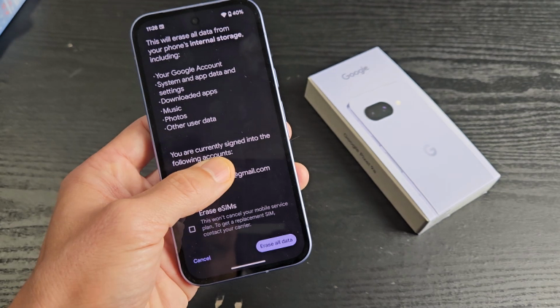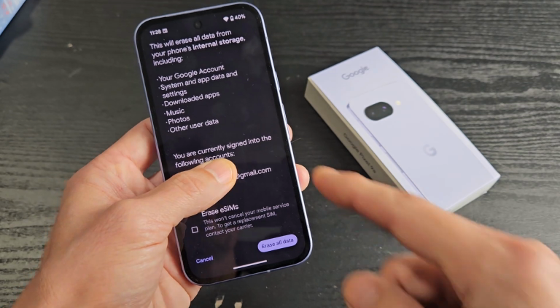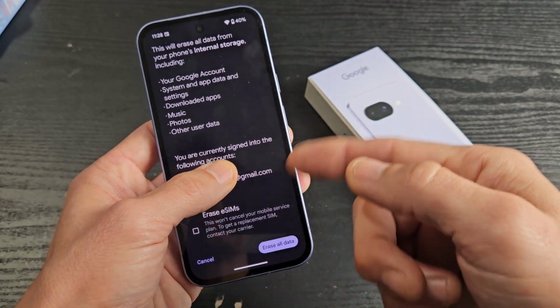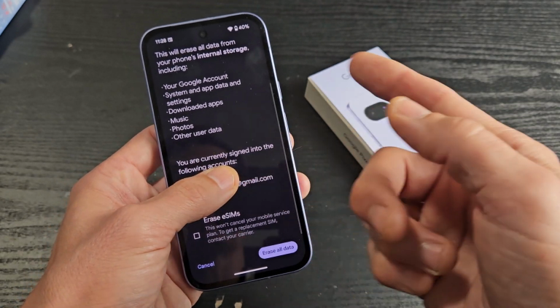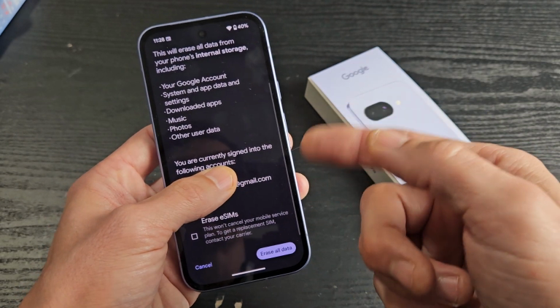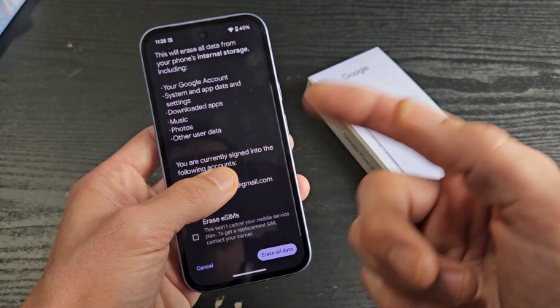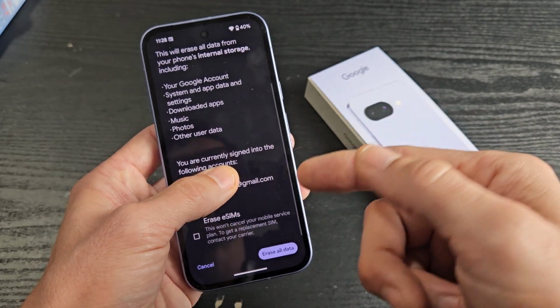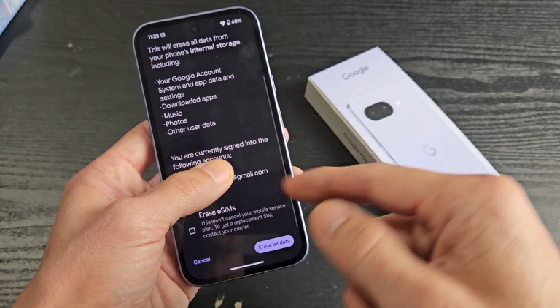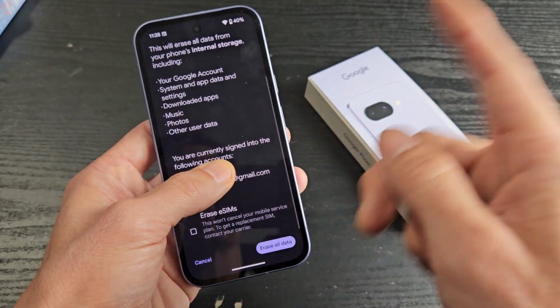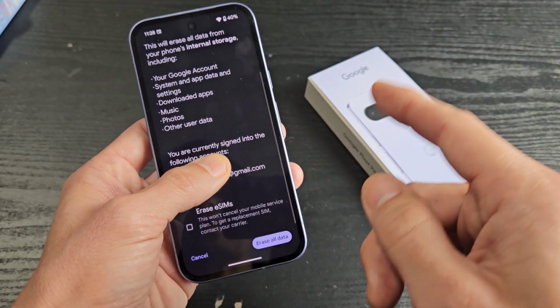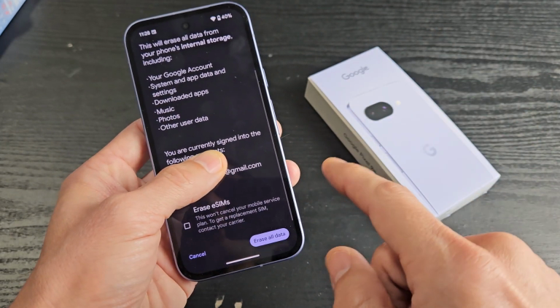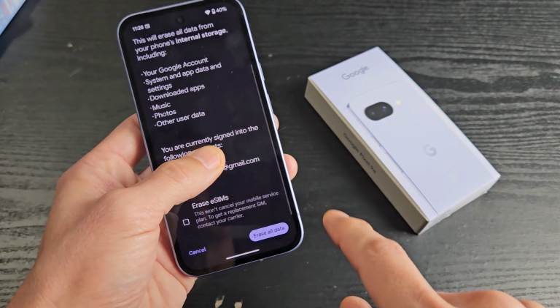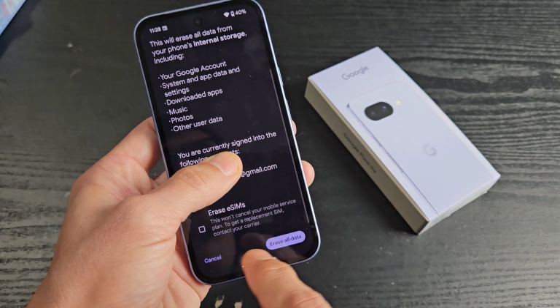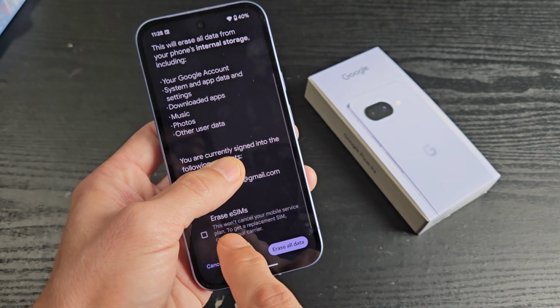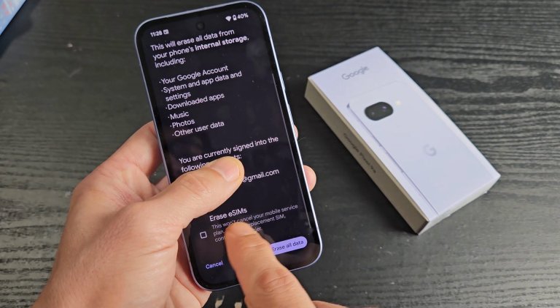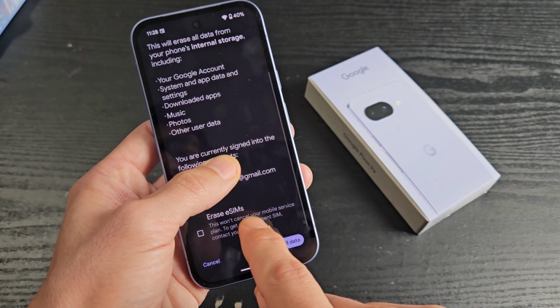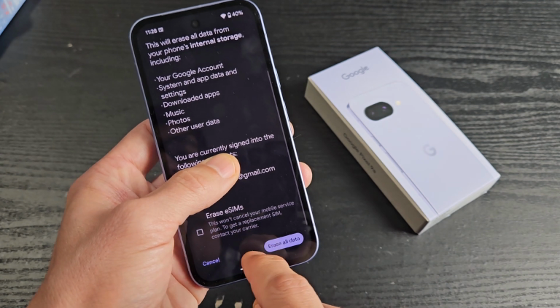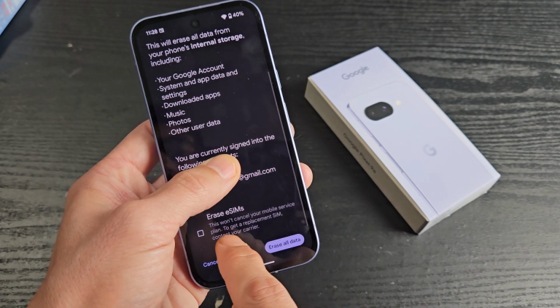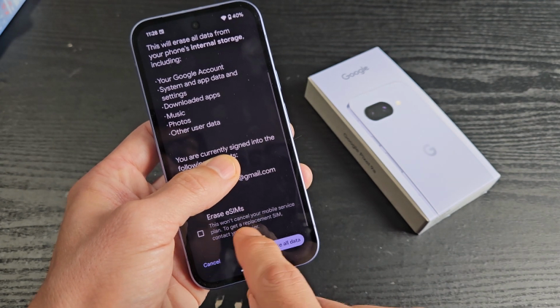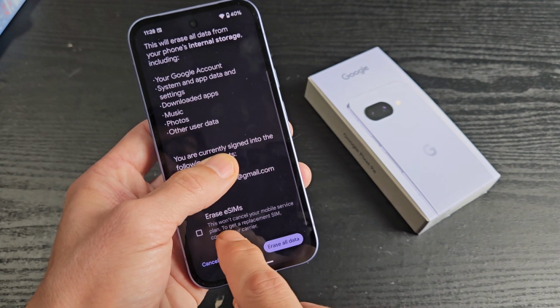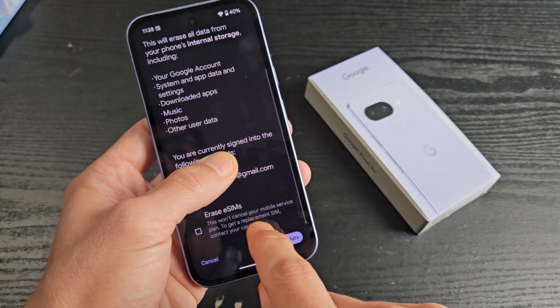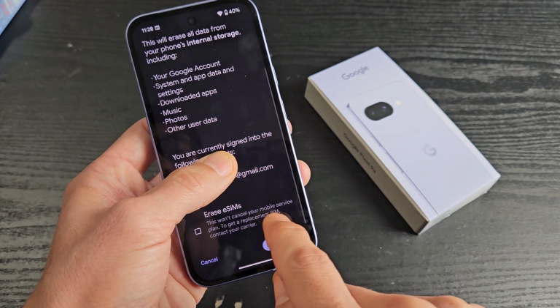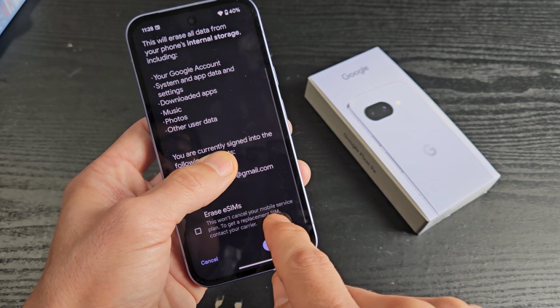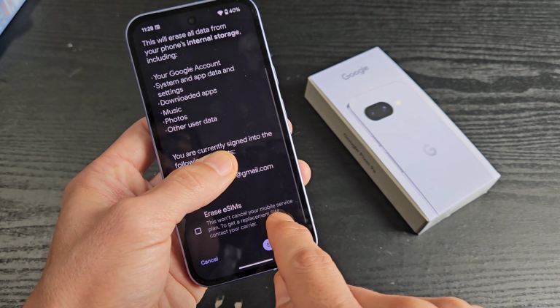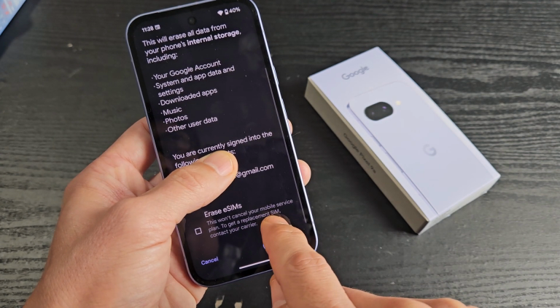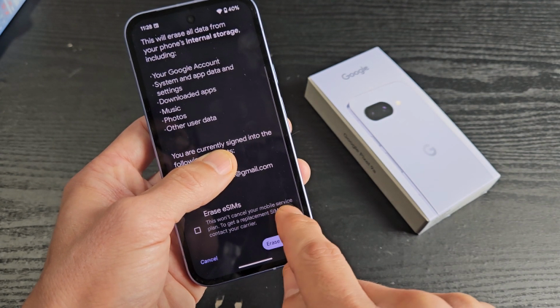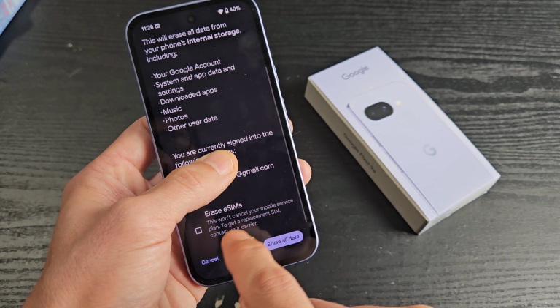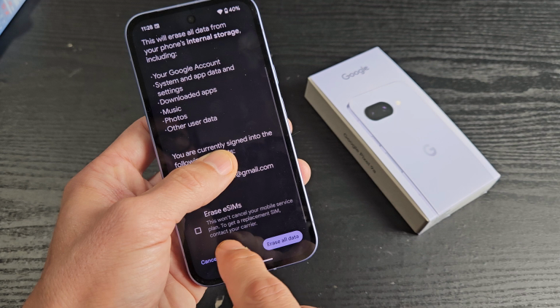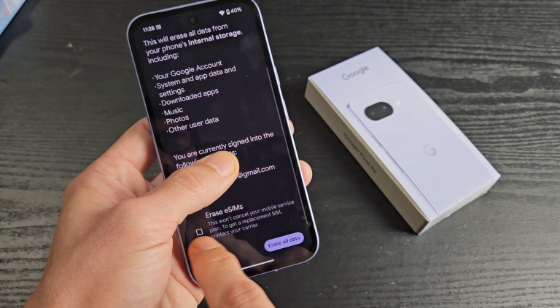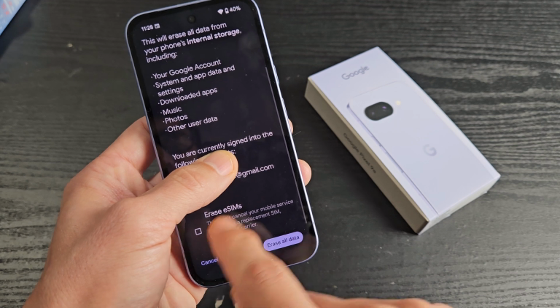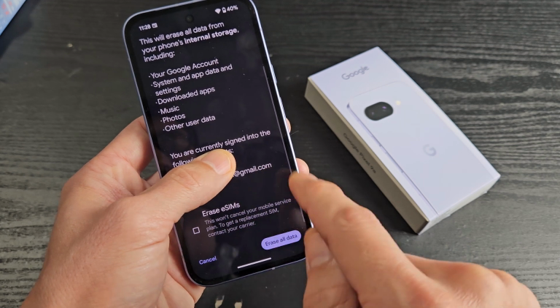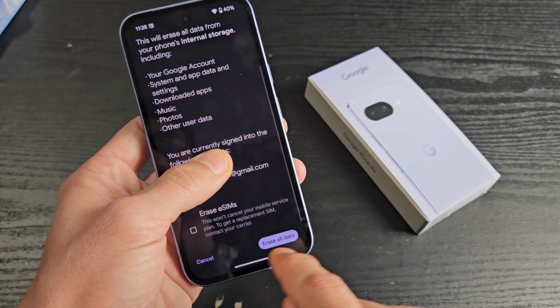For myself I'm just doing a factory reset for a clean install, so I'm going to go ahead and leave that on there. Down here is erase SIM — this won't cancel your mobile service plan, so go ahead and read that; that's up to you.